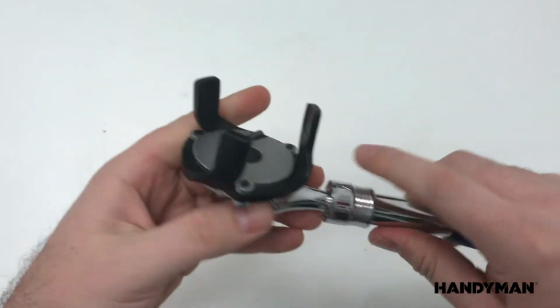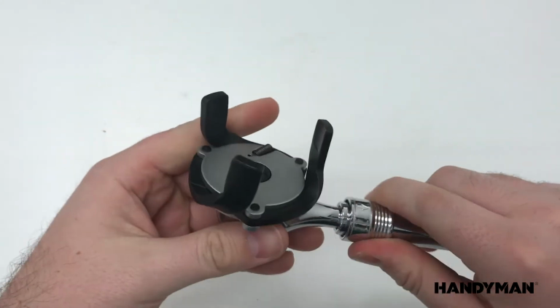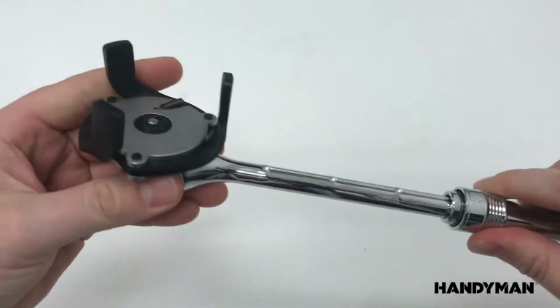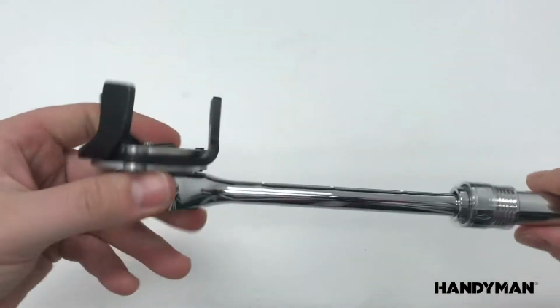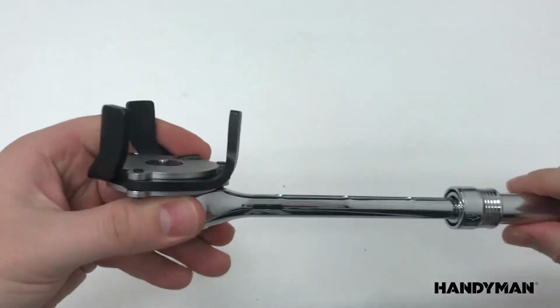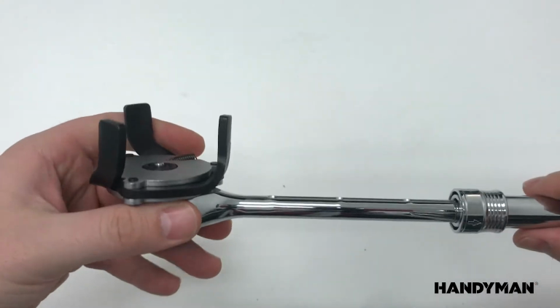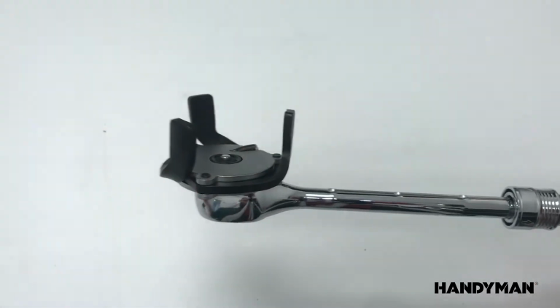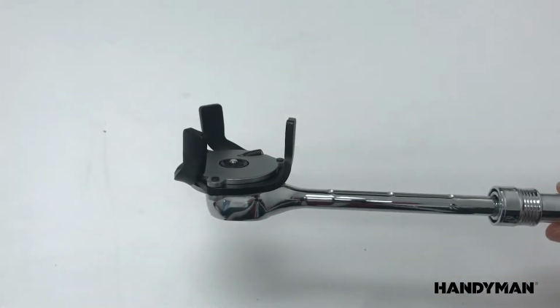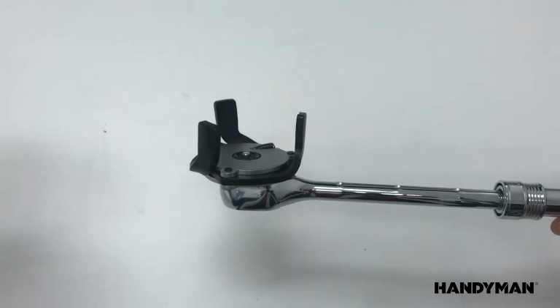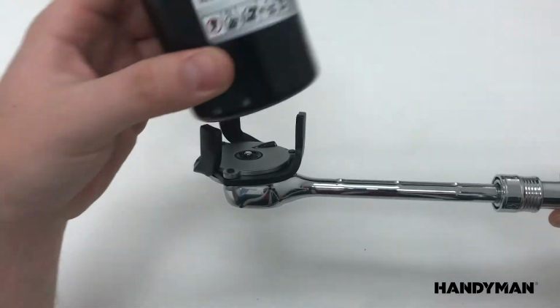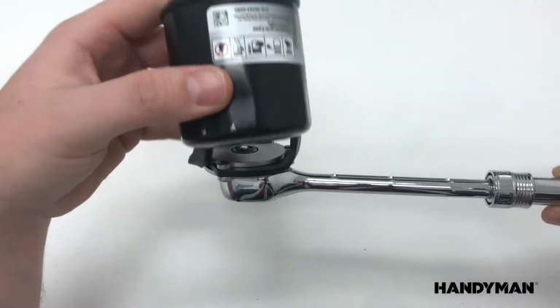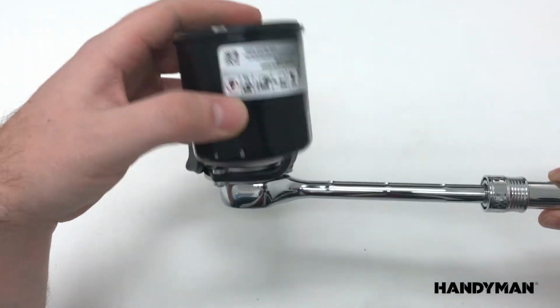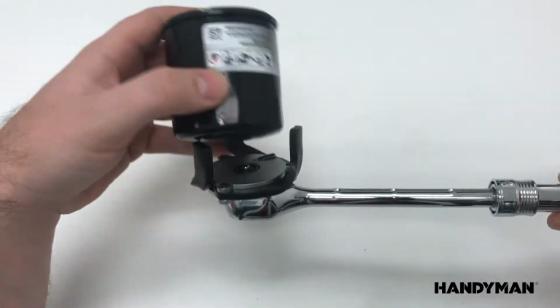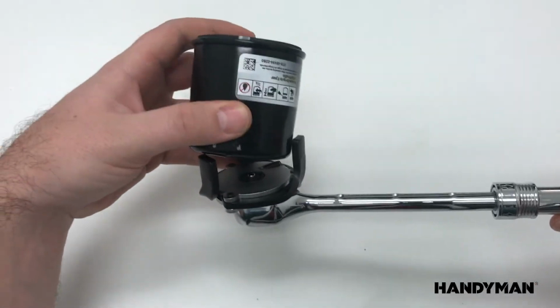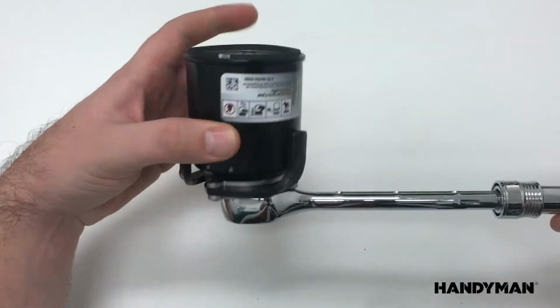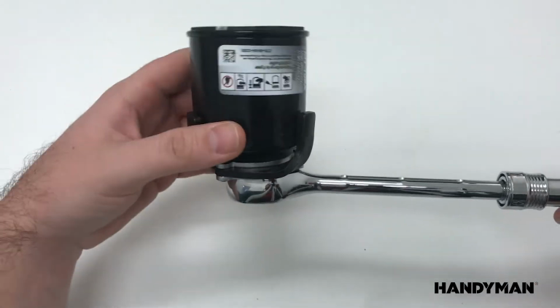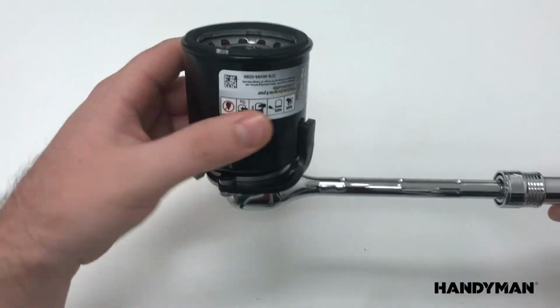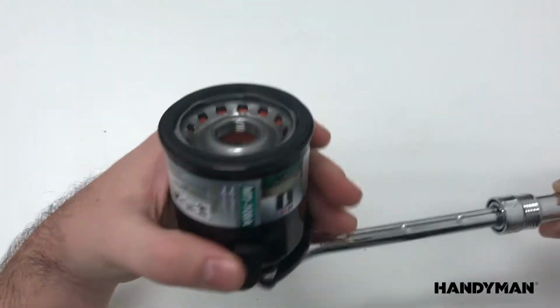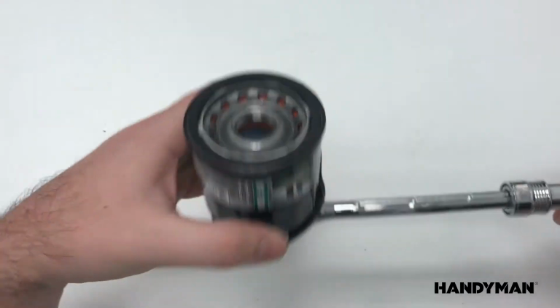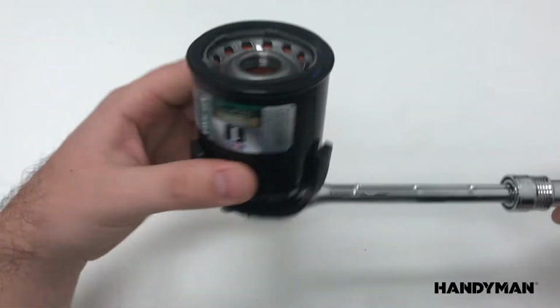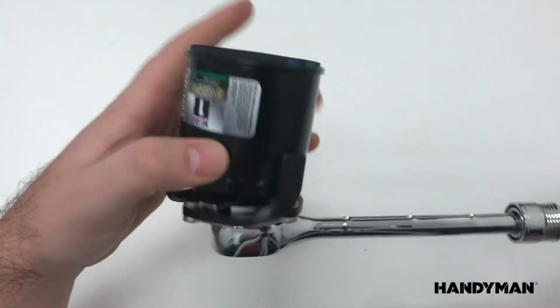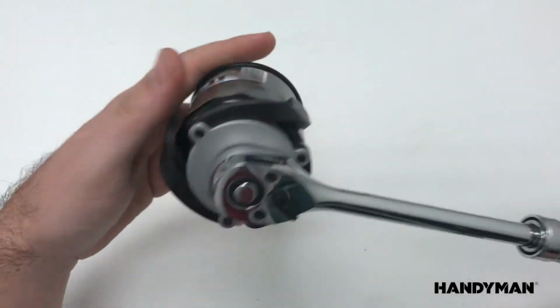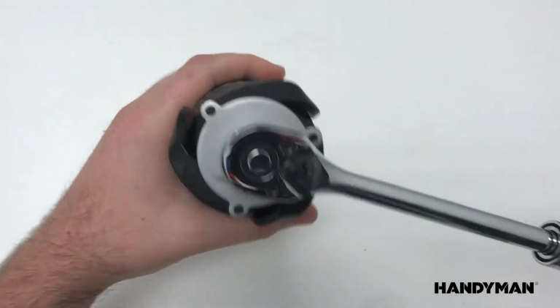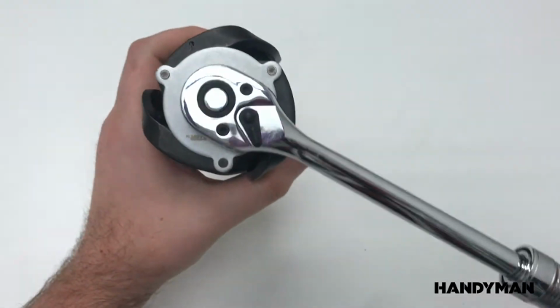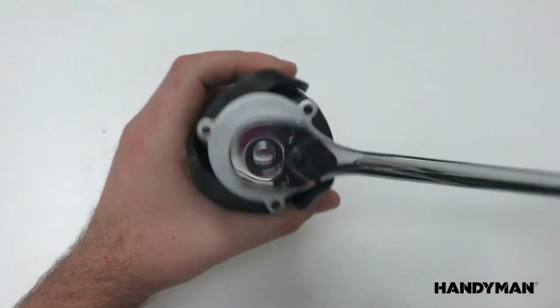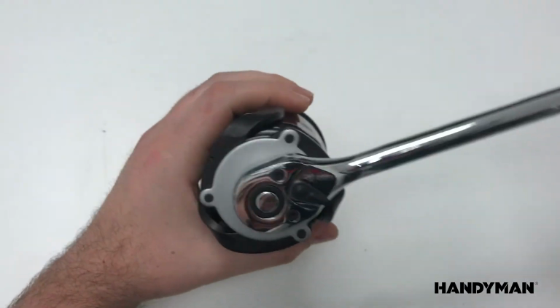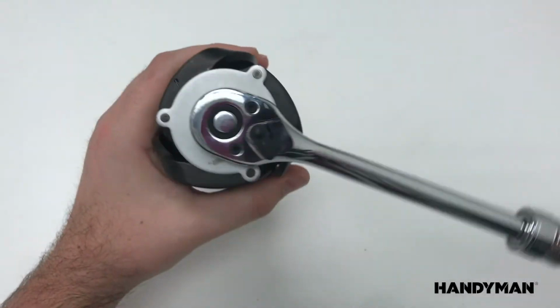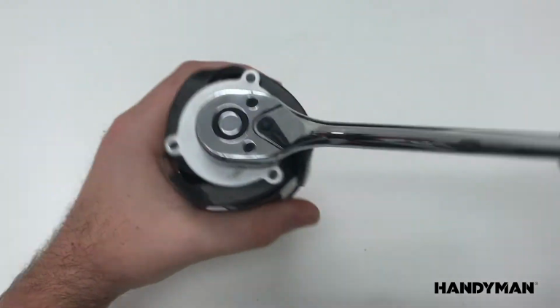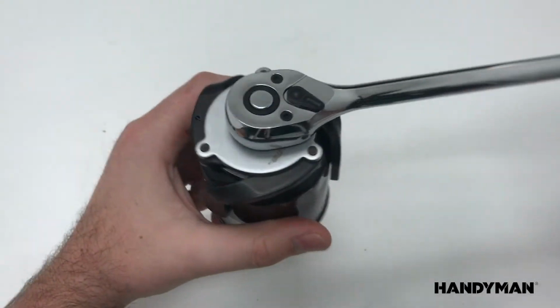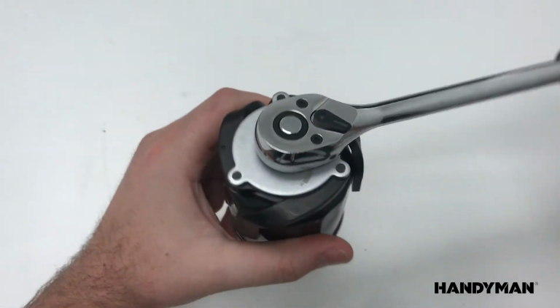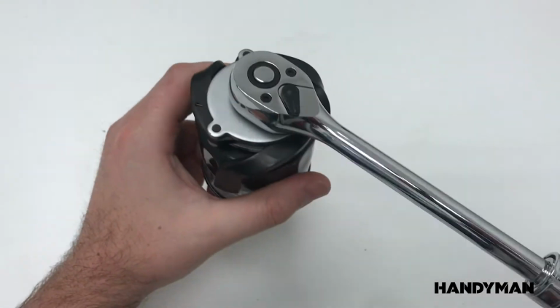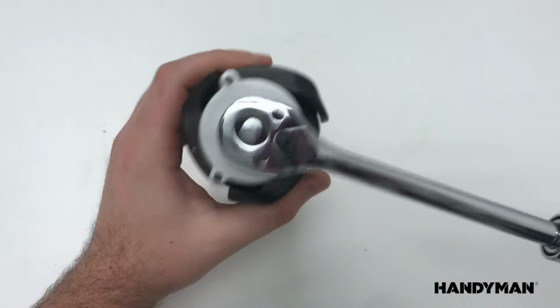The contractile jaw allows for fast and easy access and removal of oil filters in tight spaces, and the built-in captured spring allows for smooth, quick retraction and gripping power.